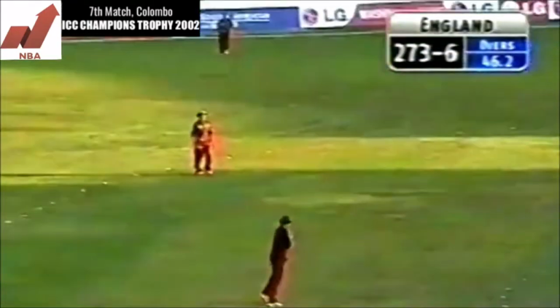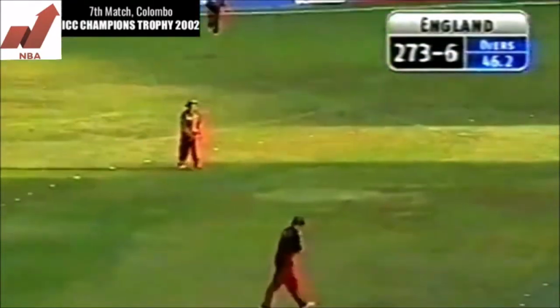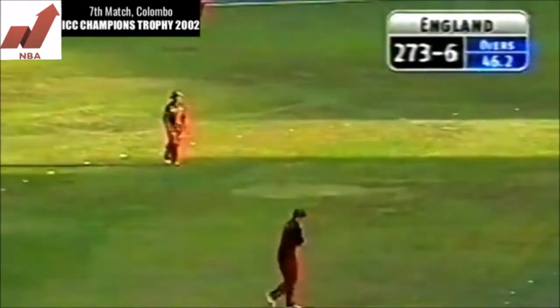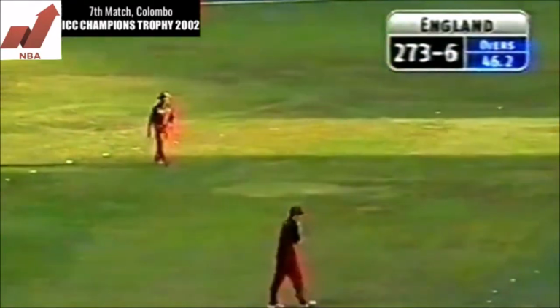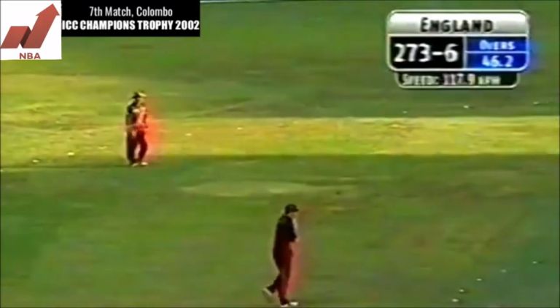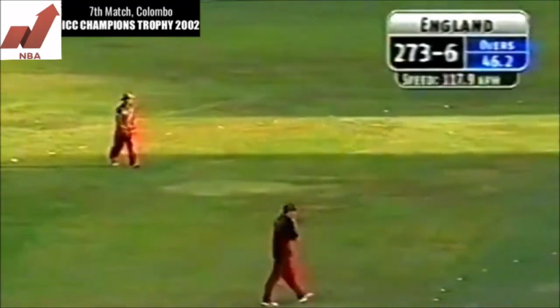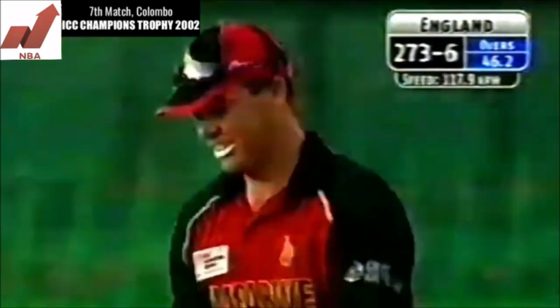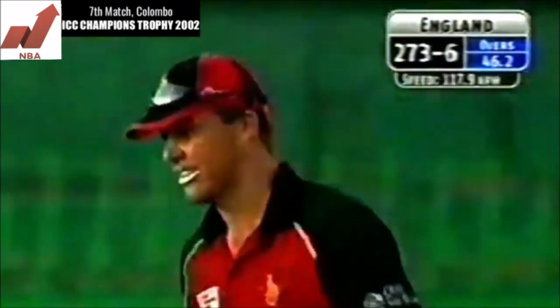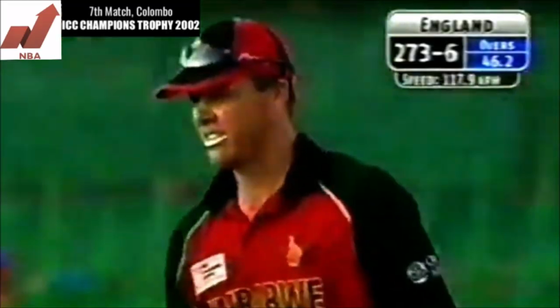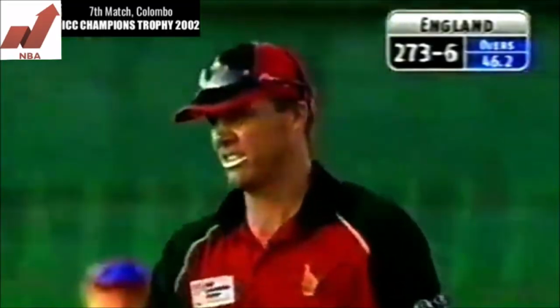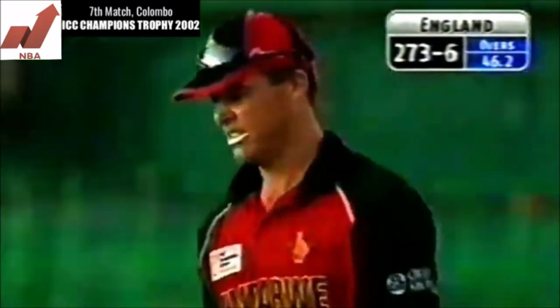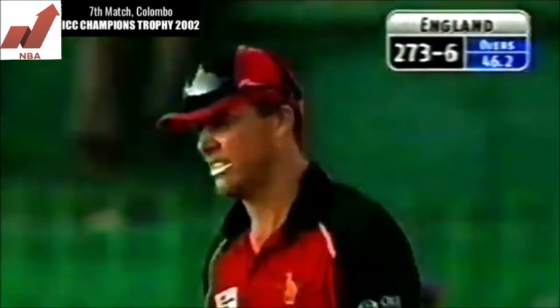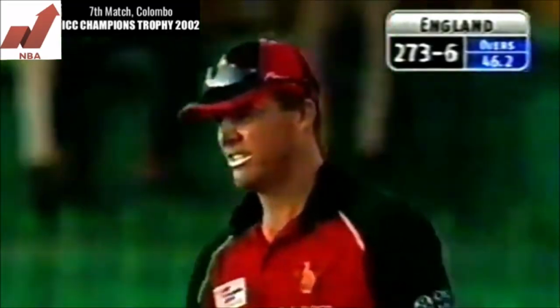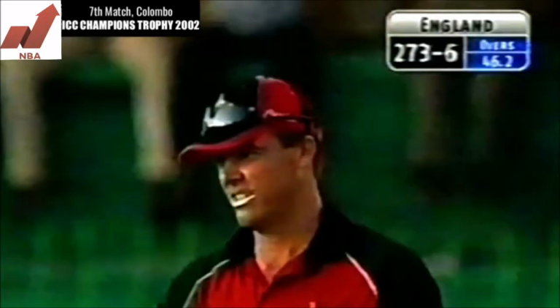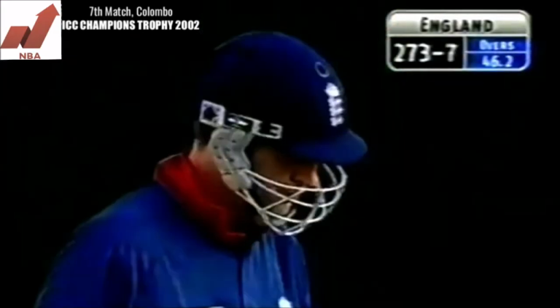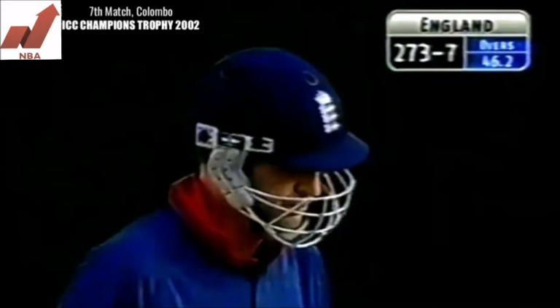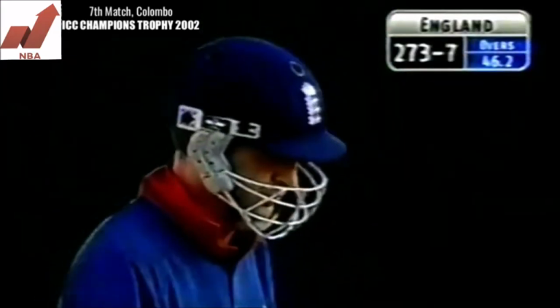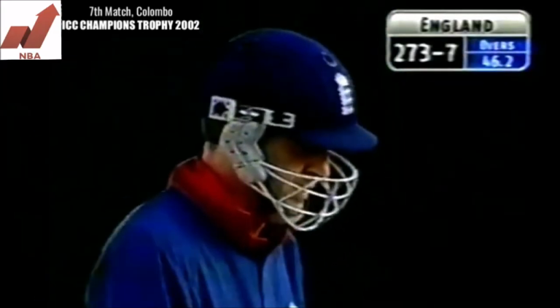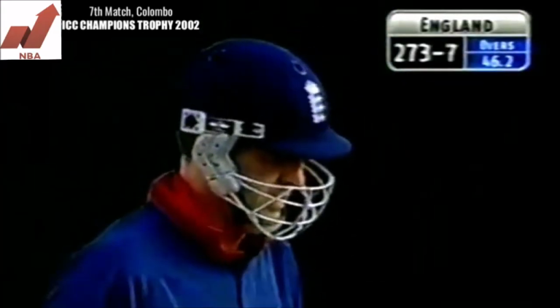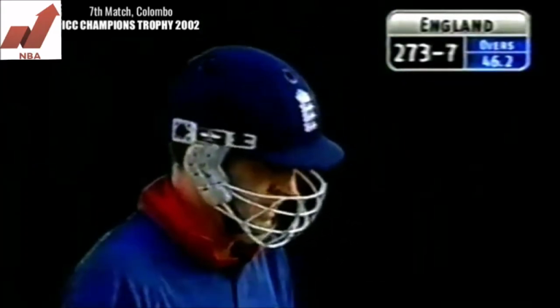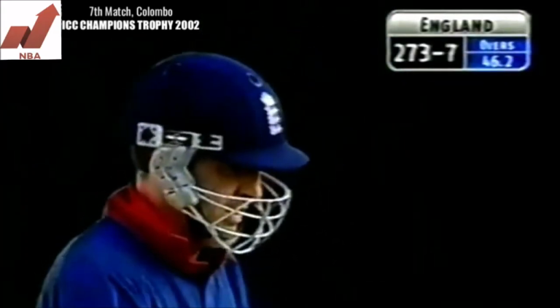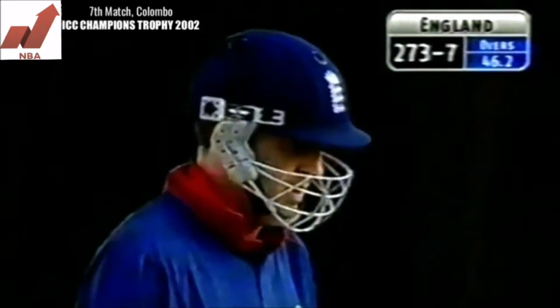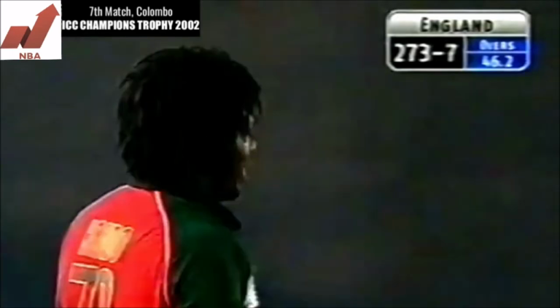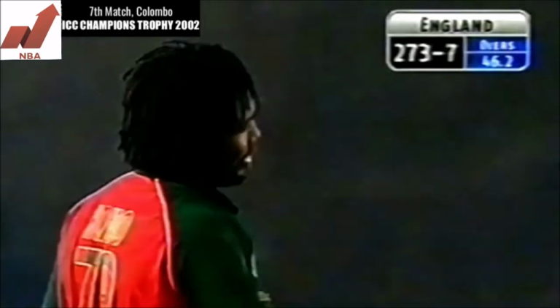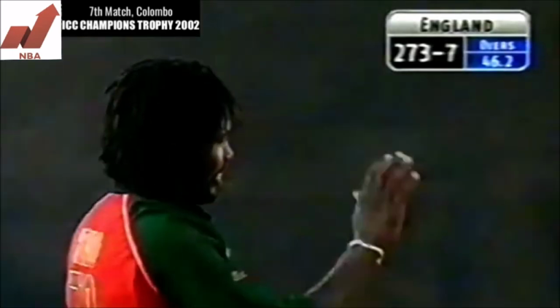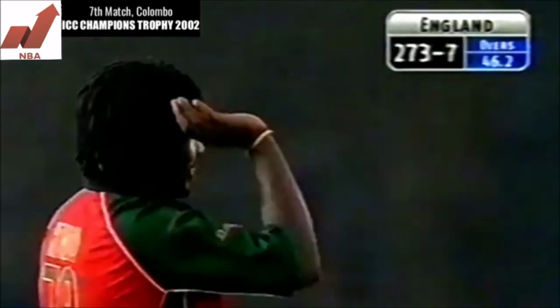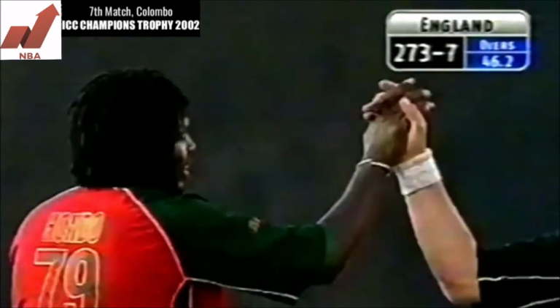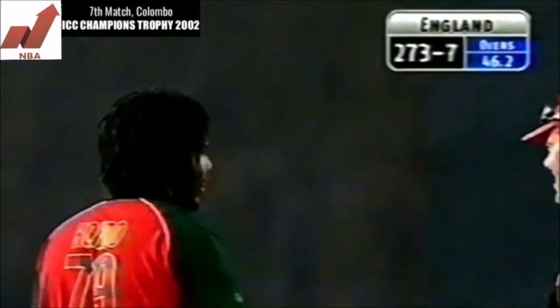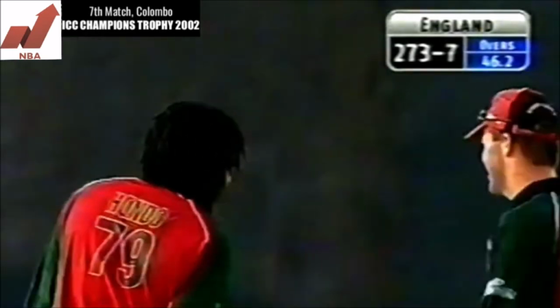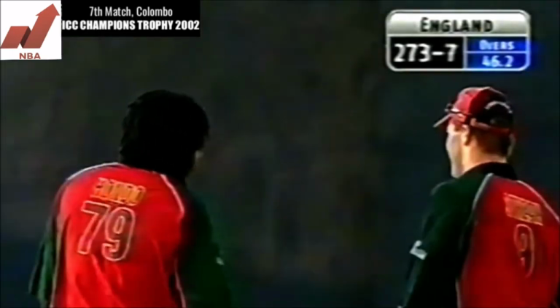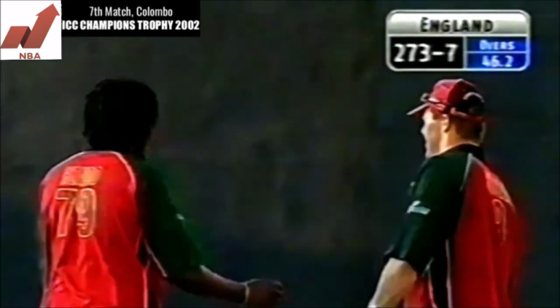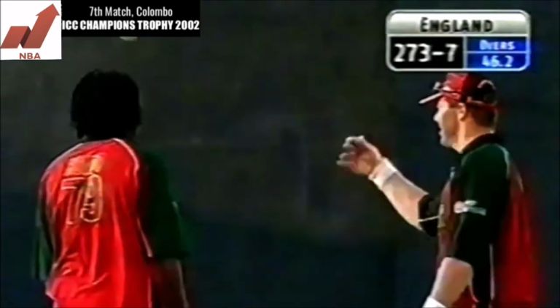Cork has gone first ball, hit a full toss straight to Heath Street at extra cover. Cork goes for nought, gone first ball. Hondo has two and three.